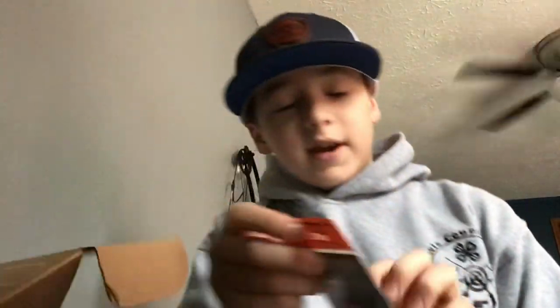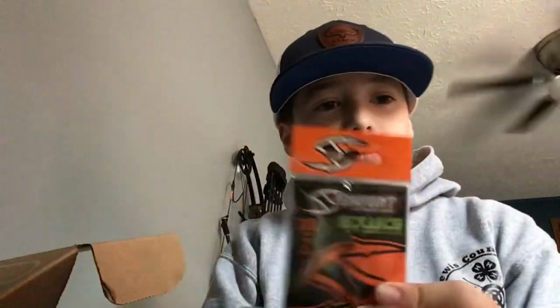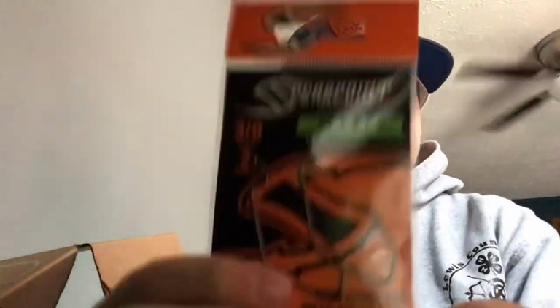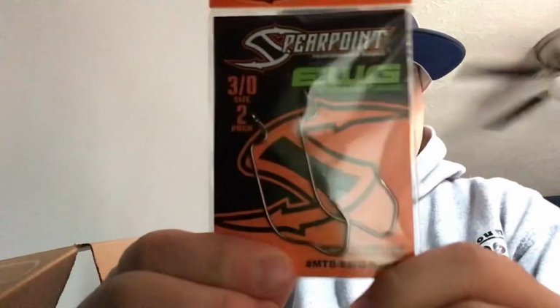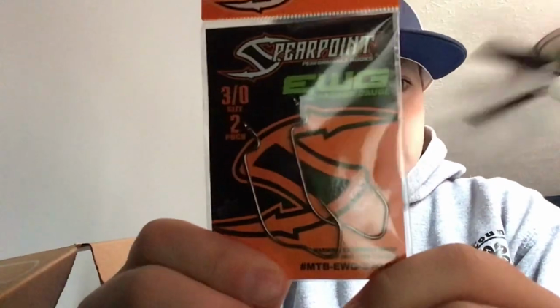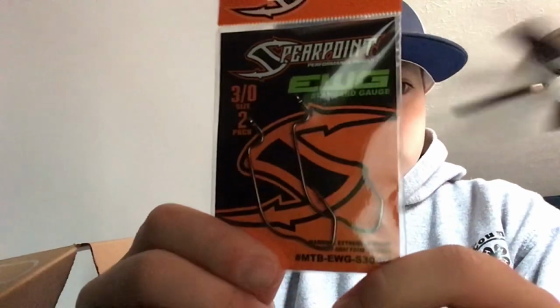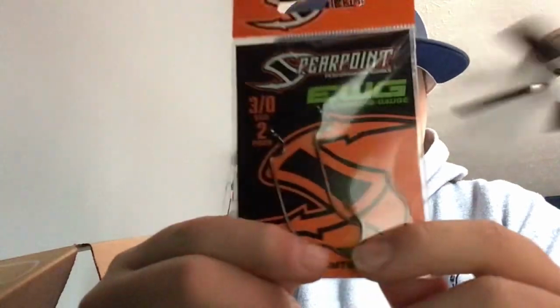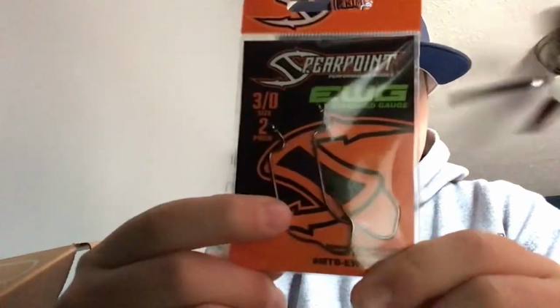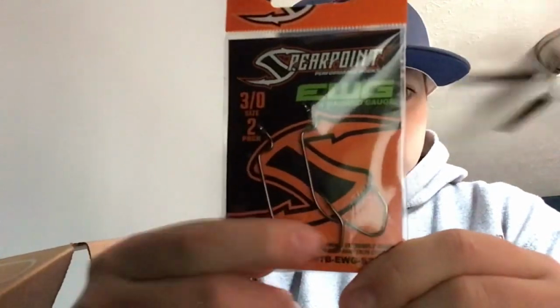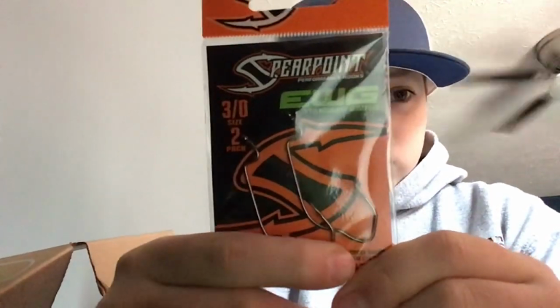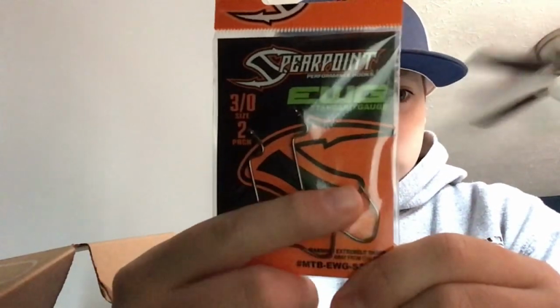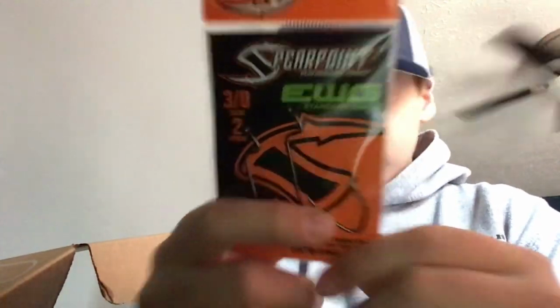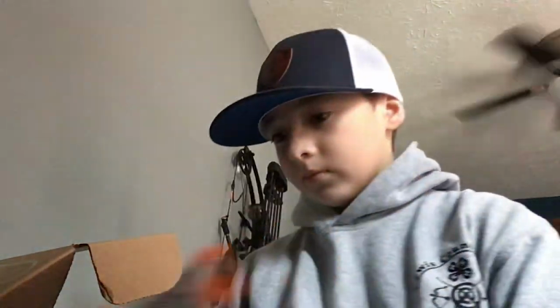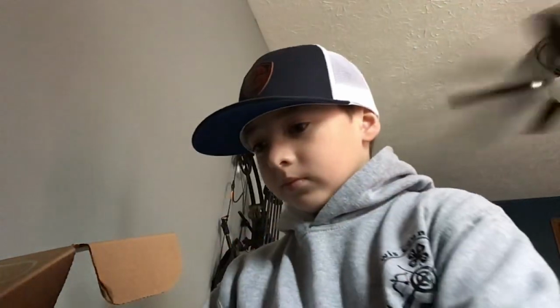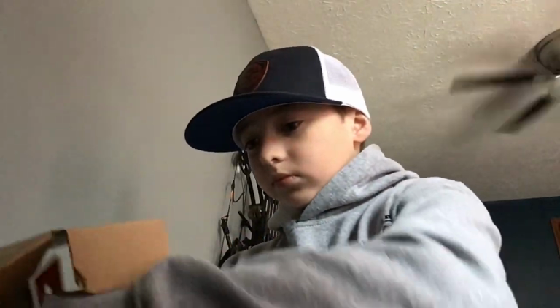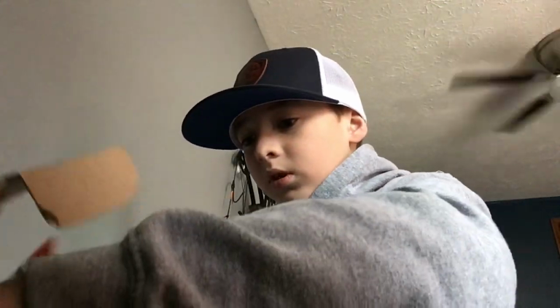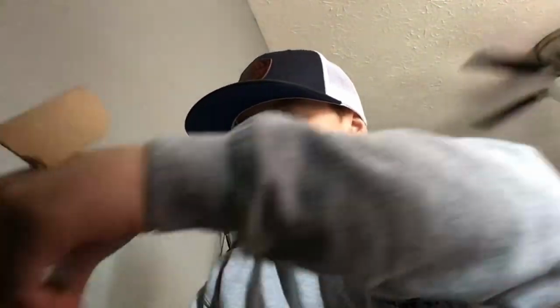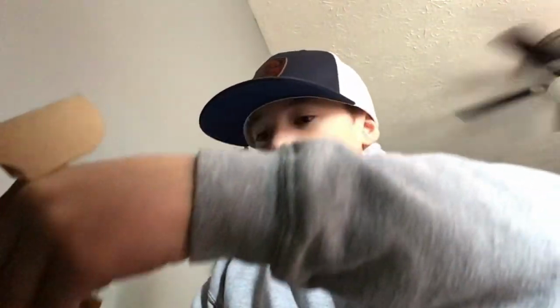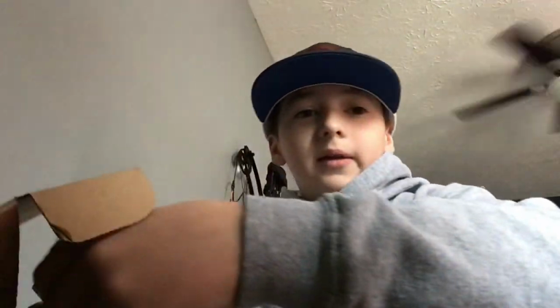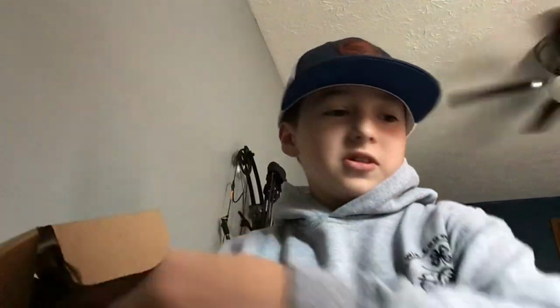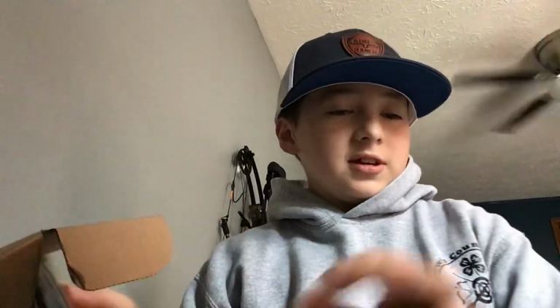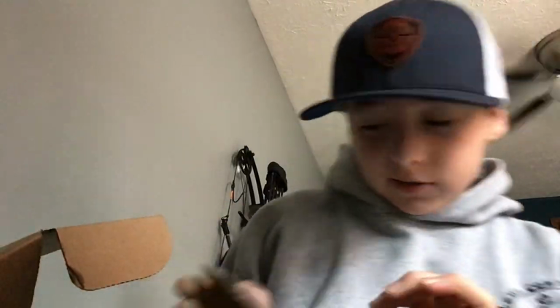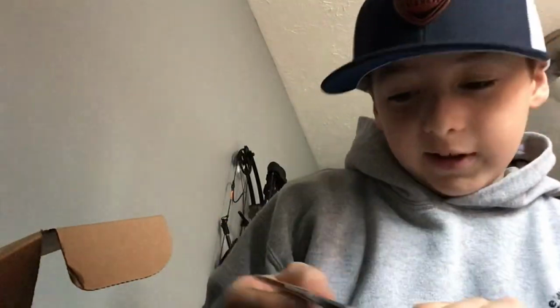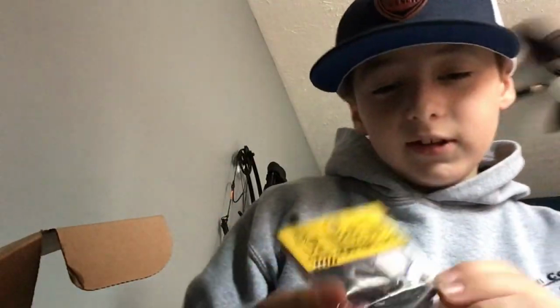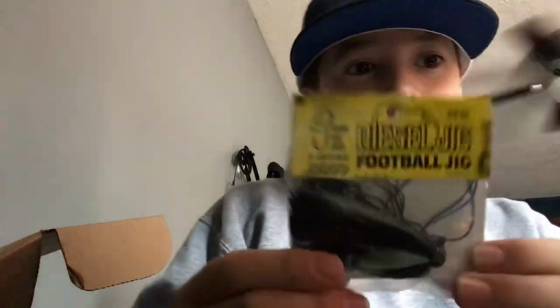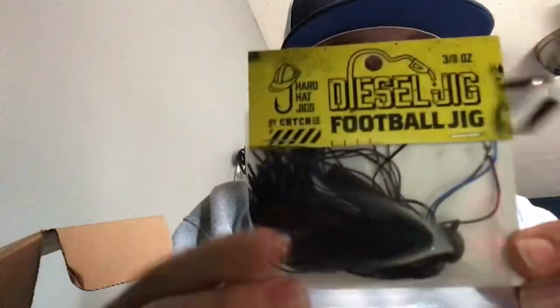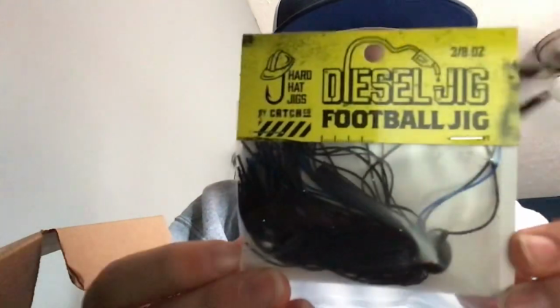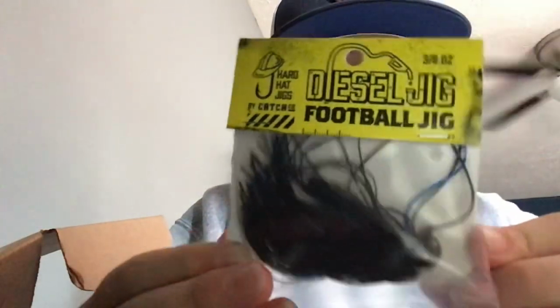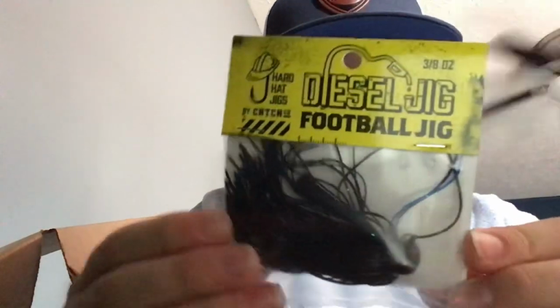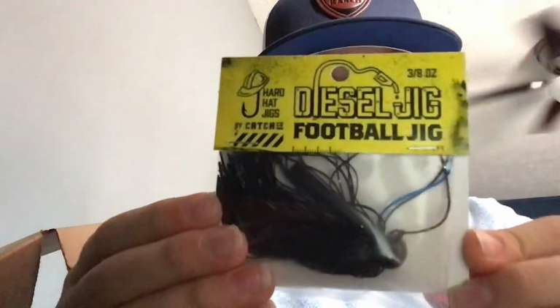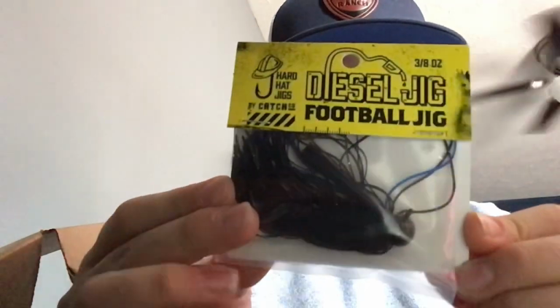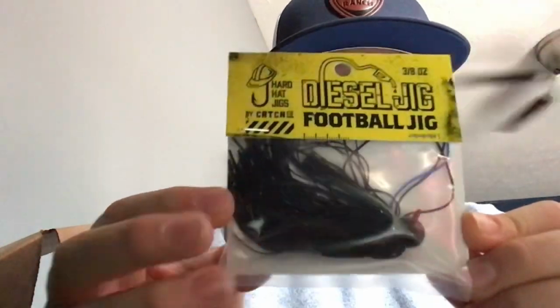Next, we have these EWG hooks with a little curl in them. And lastly, you guys are gonna like these — black and blue diesel oil football jig.